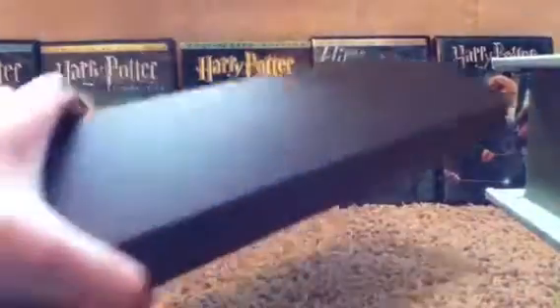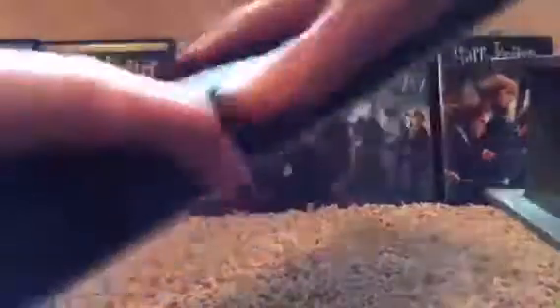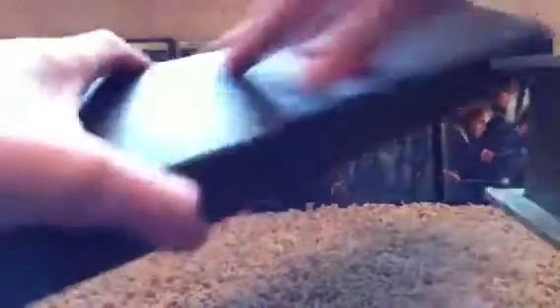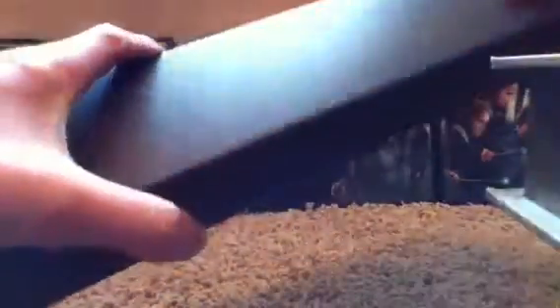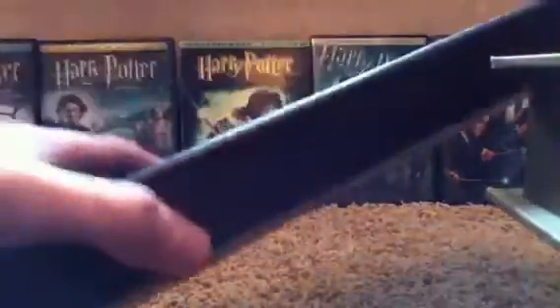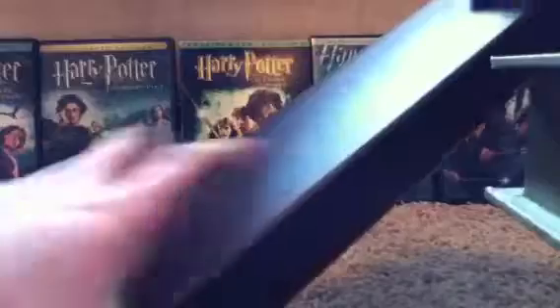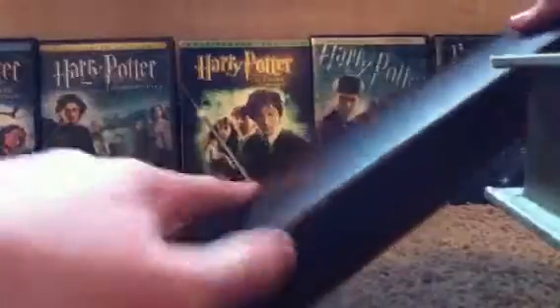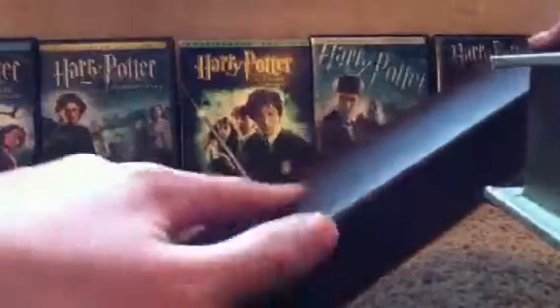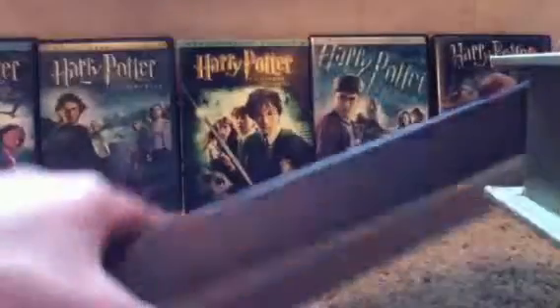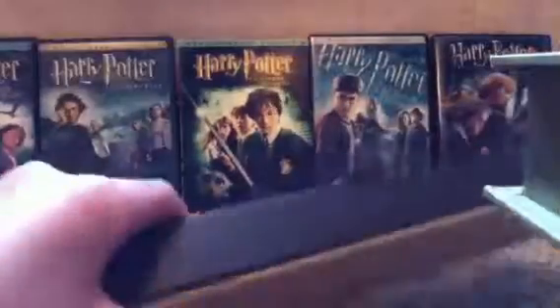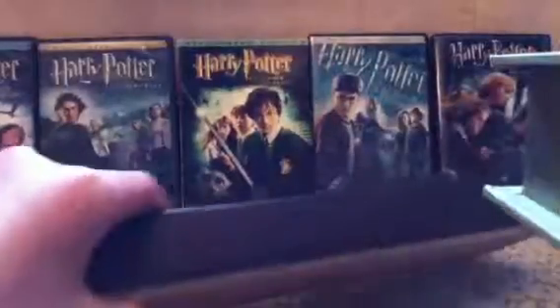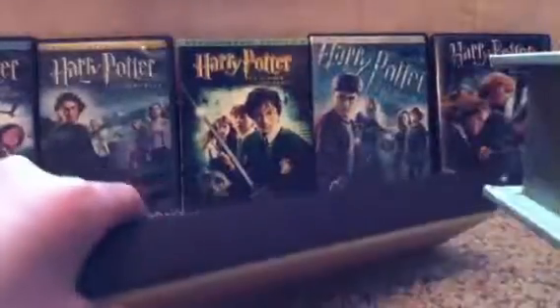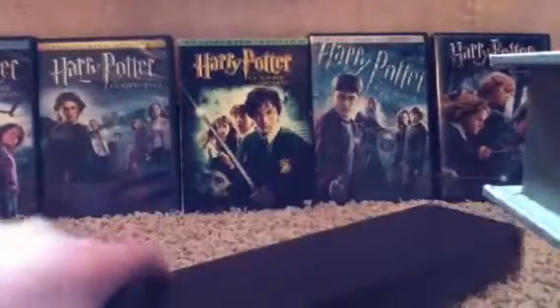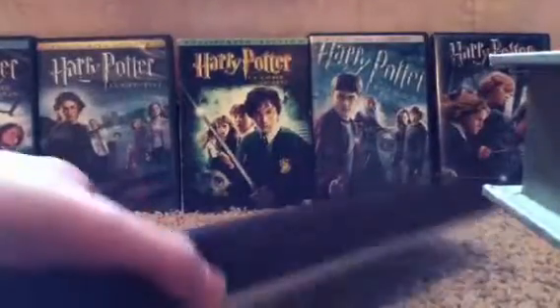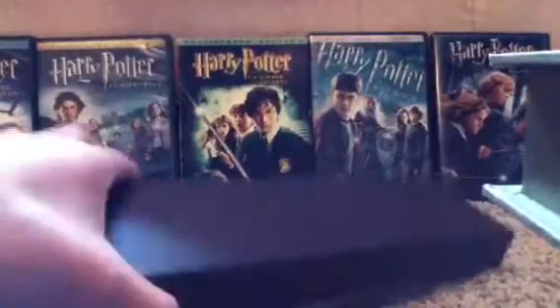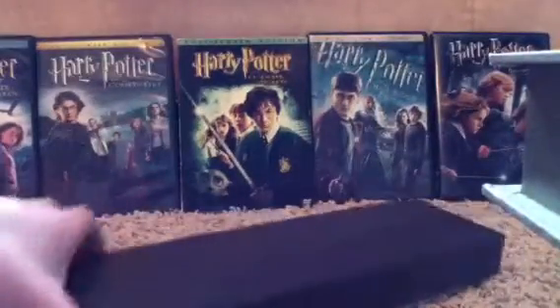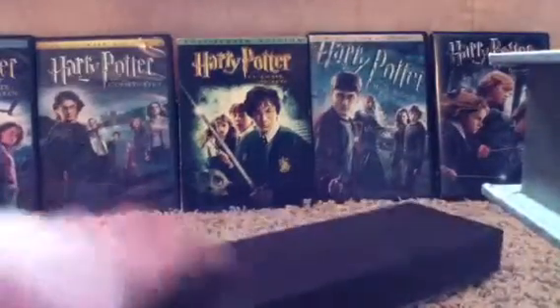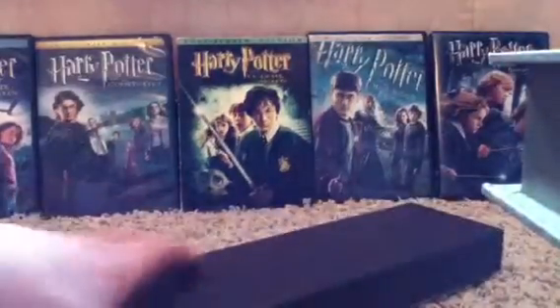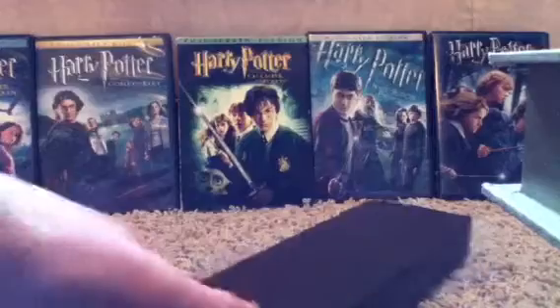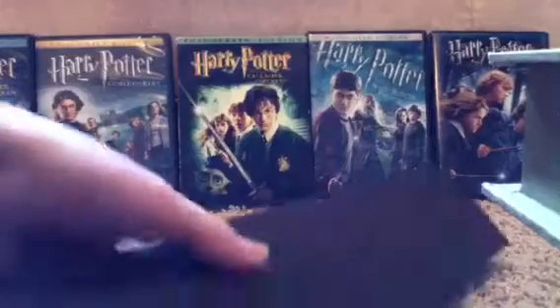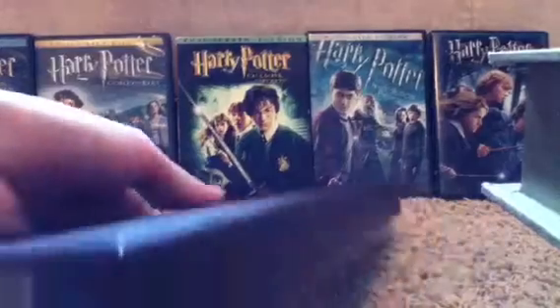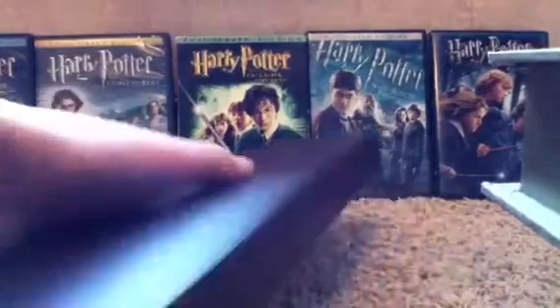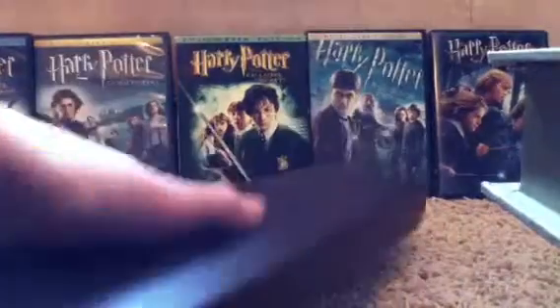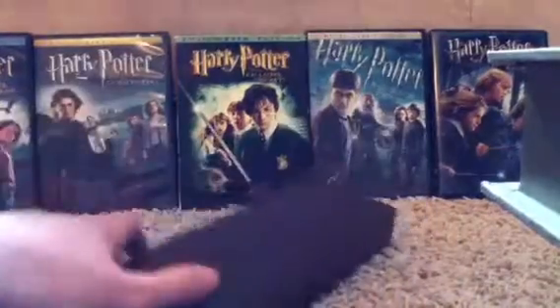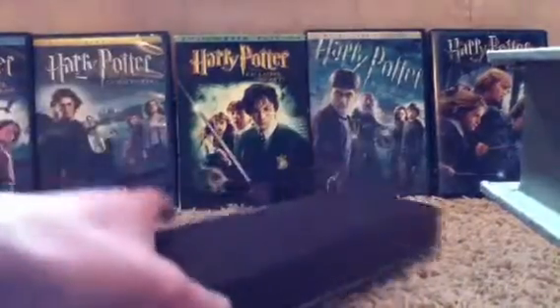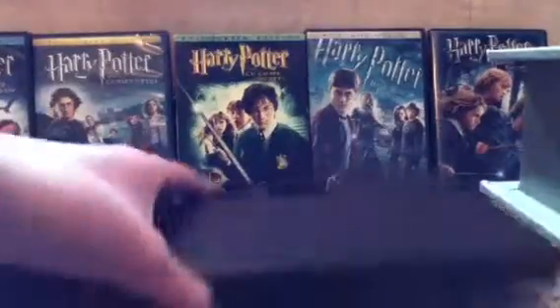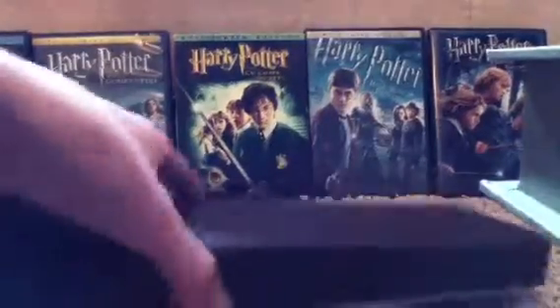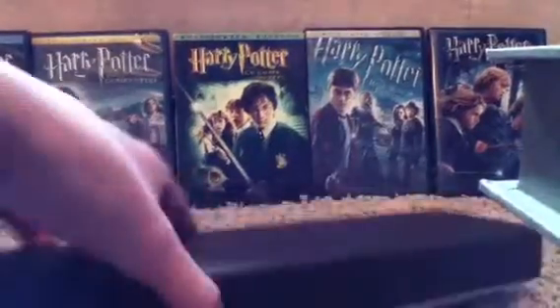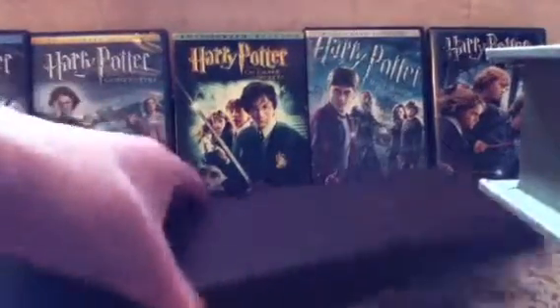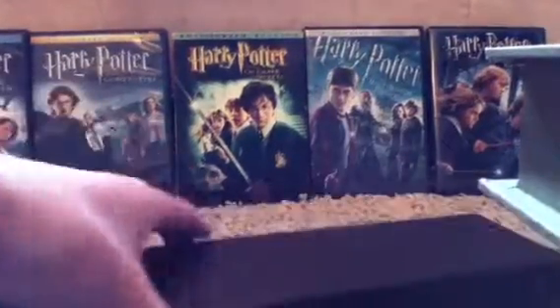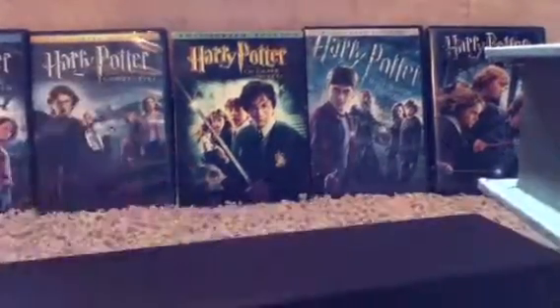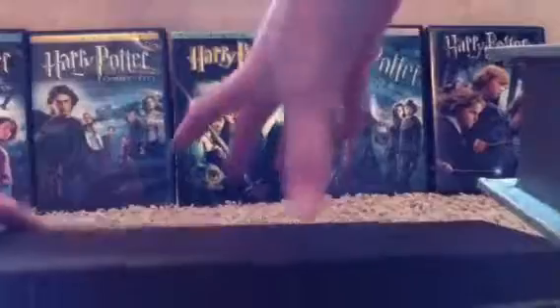Their colors are more dull, which I like better, because they look more like from the movies. But I do like the collector's box colors too, like how you can get all these different colors.